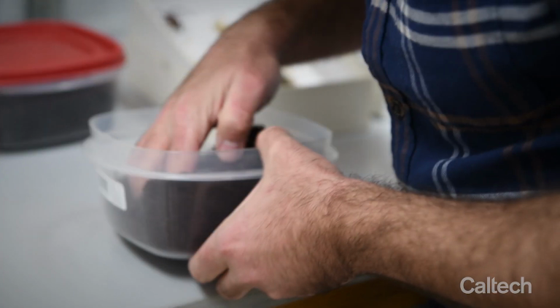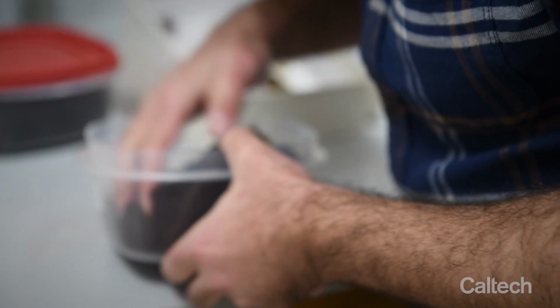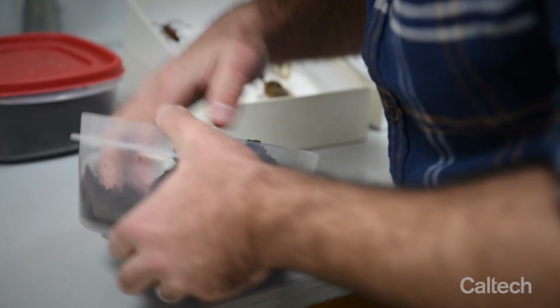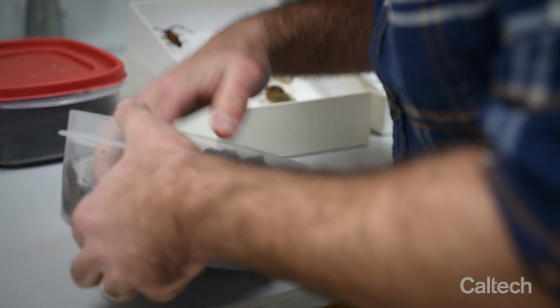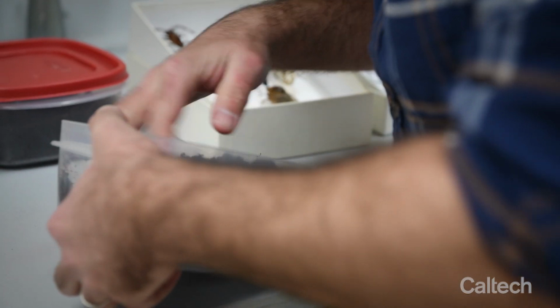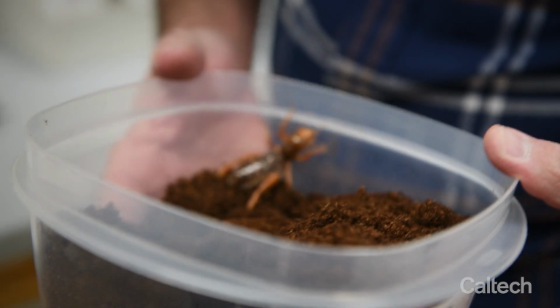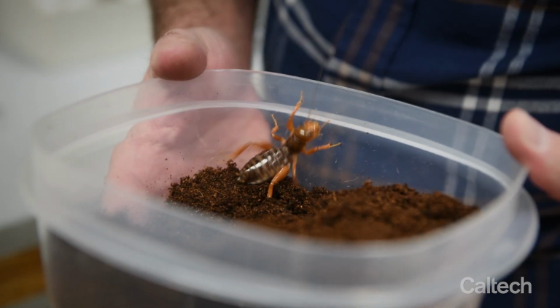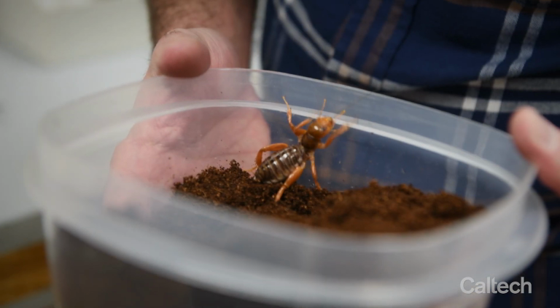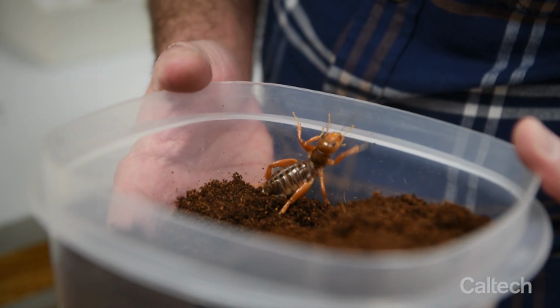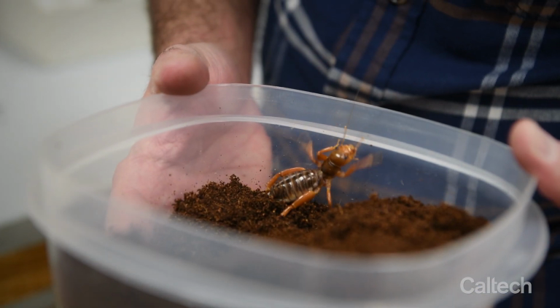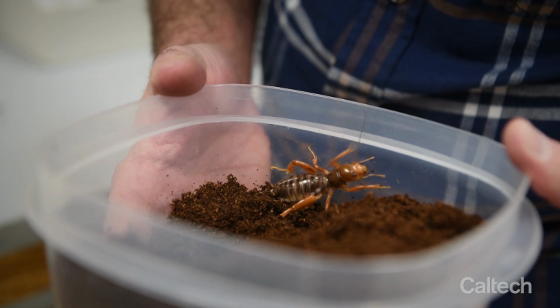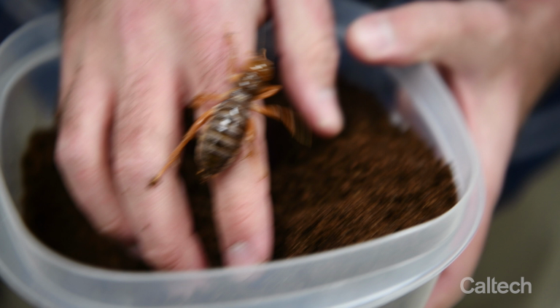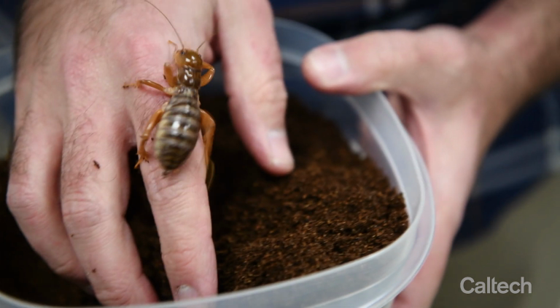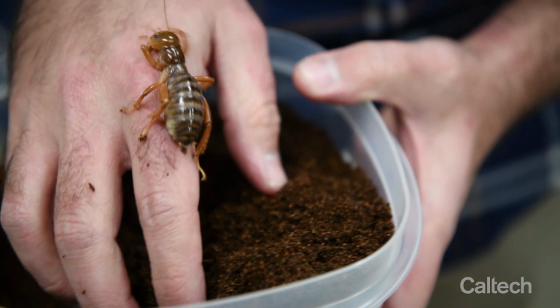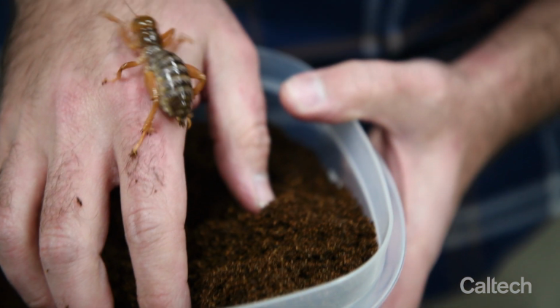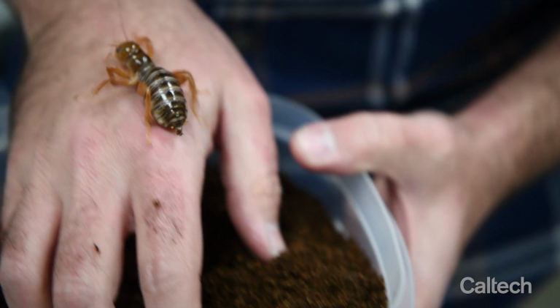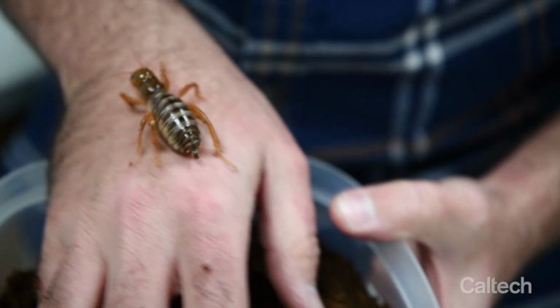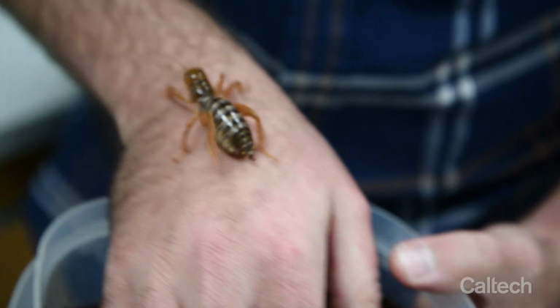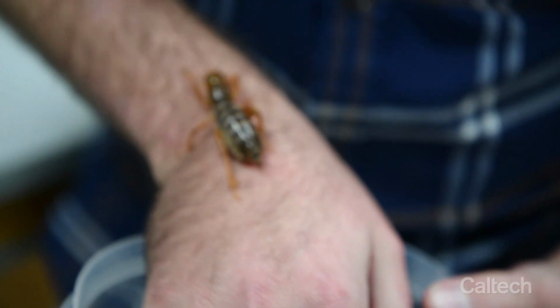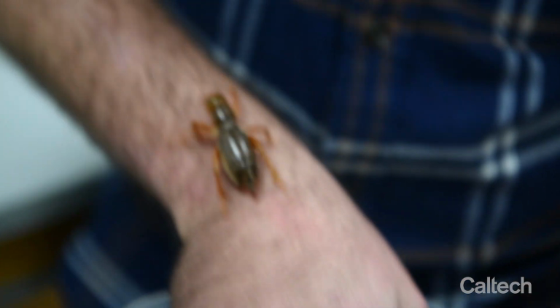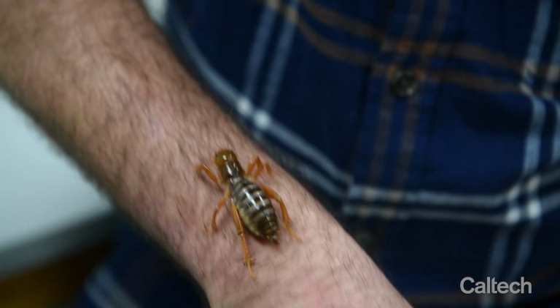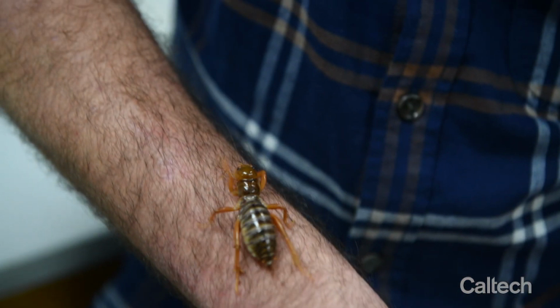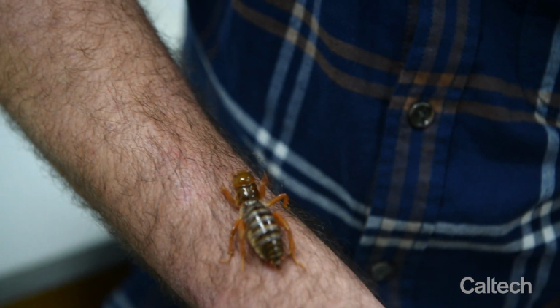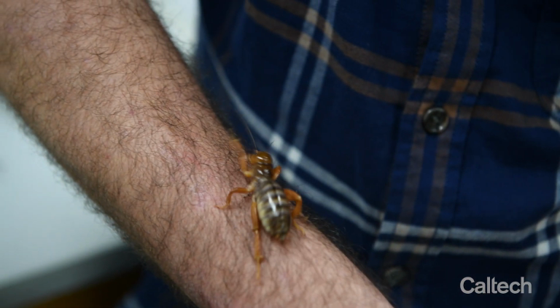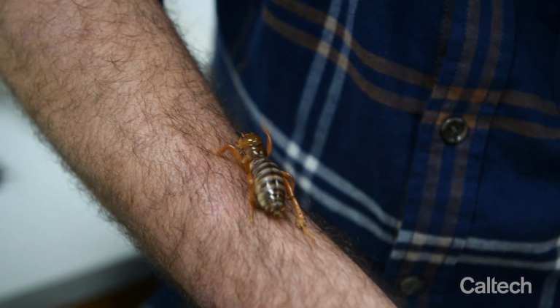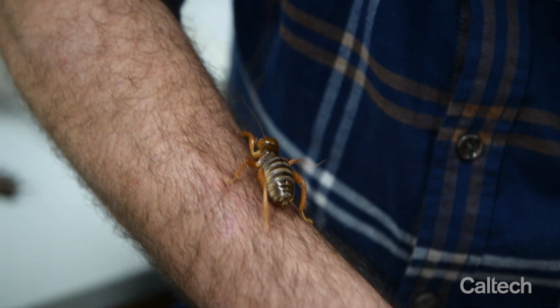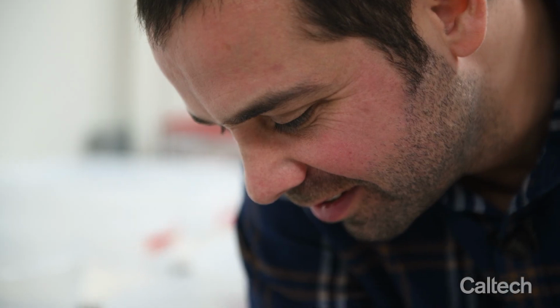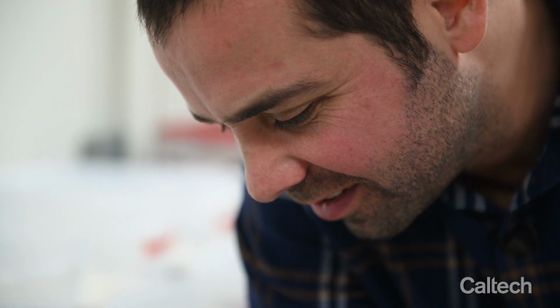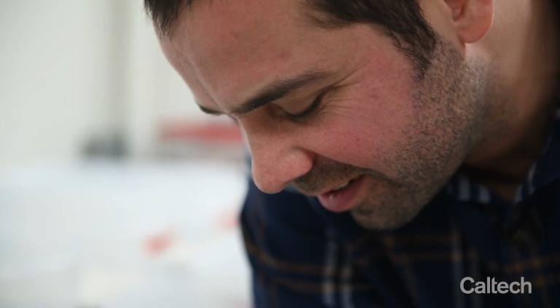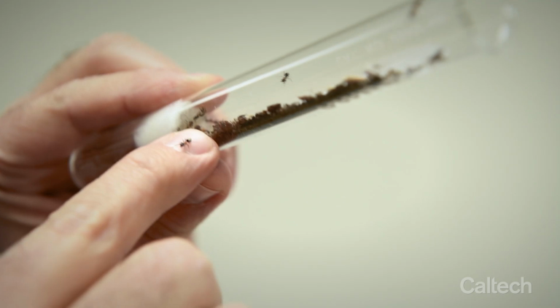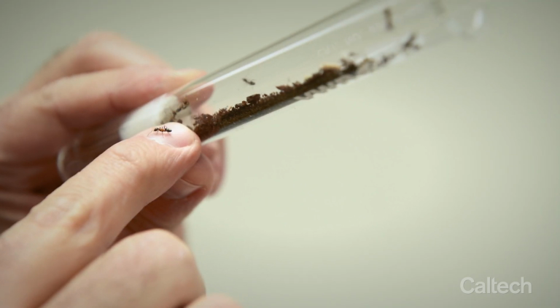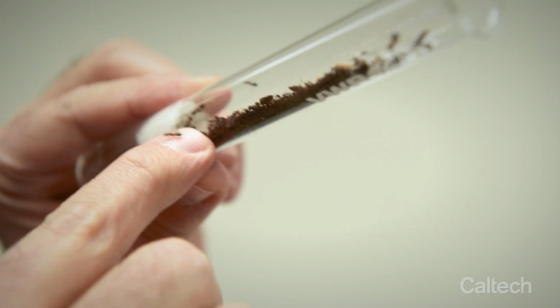This is going to freak you out, I think. This is a Jerusalem cricket that you can find in the mountains around here. I've been obsessed with insects fanatically since I was seven years old.